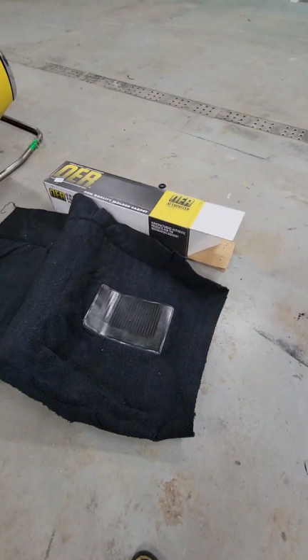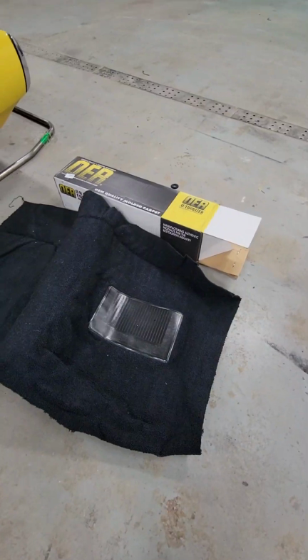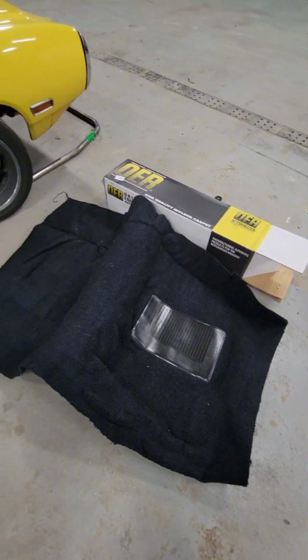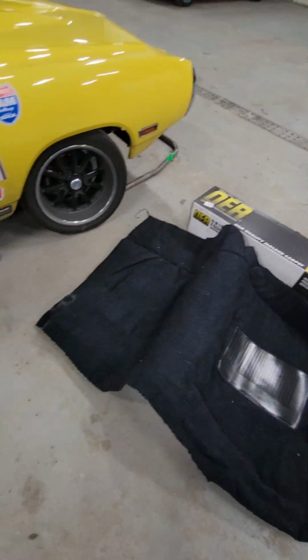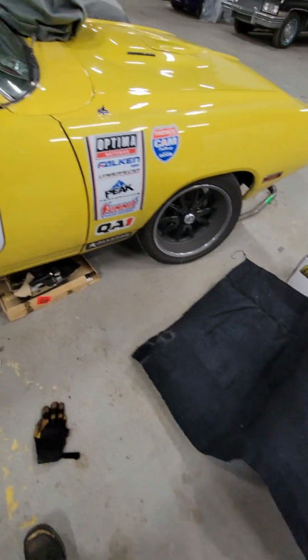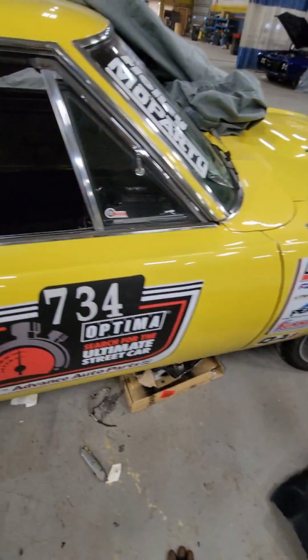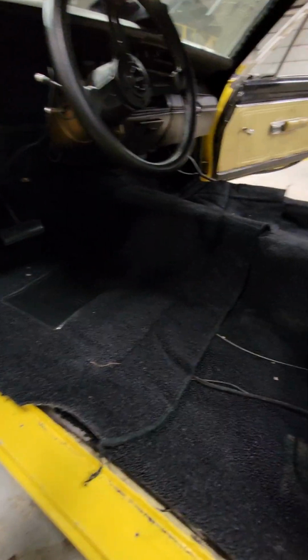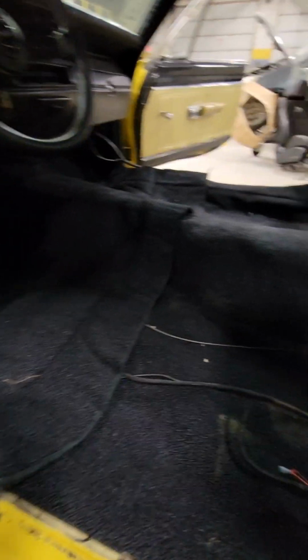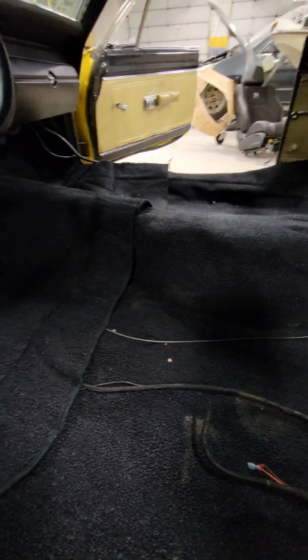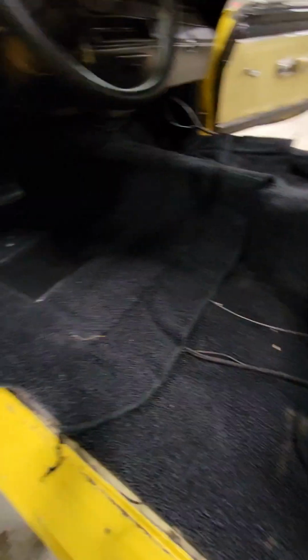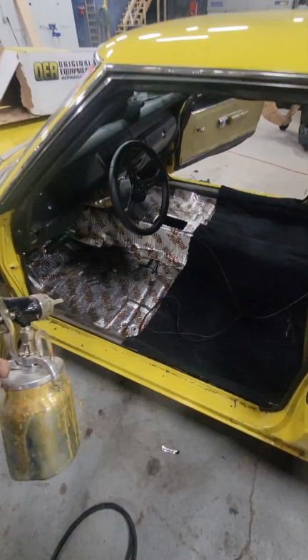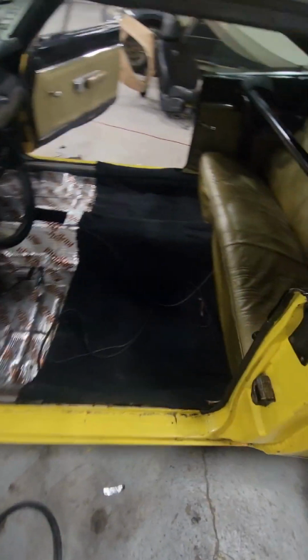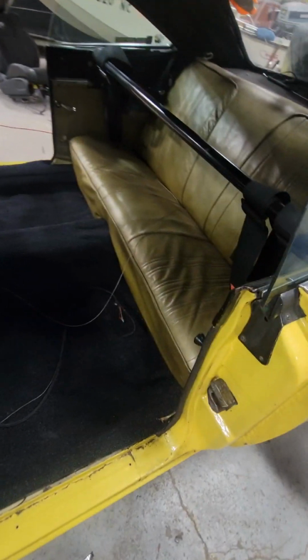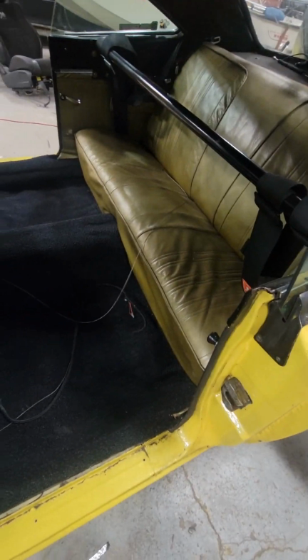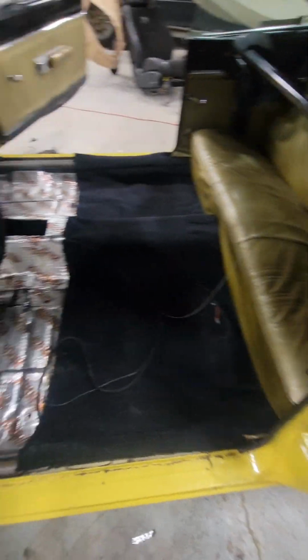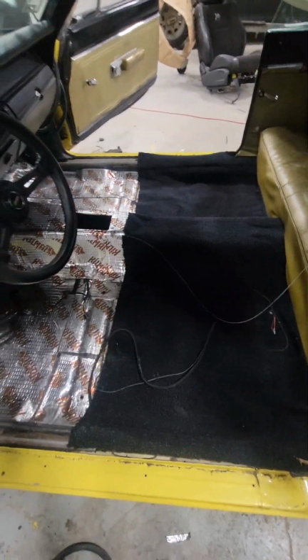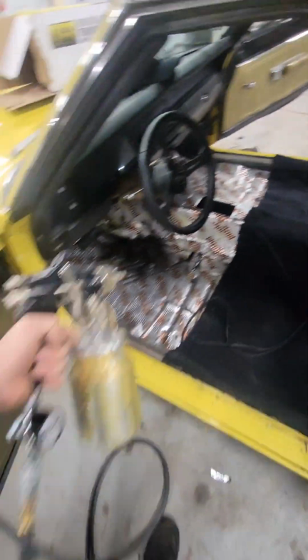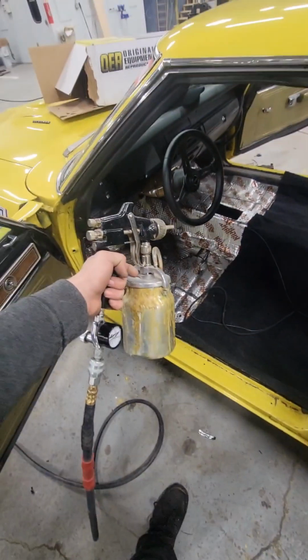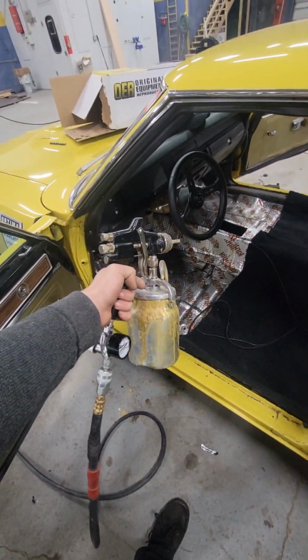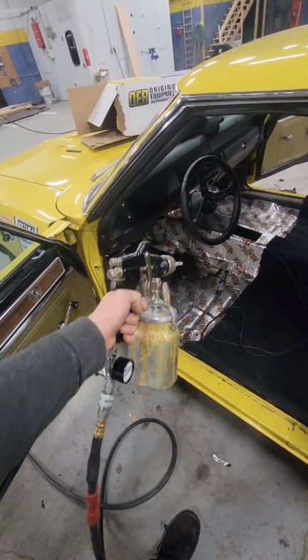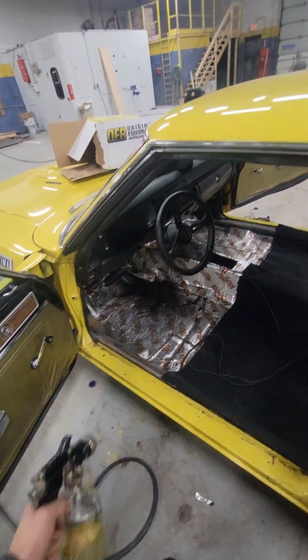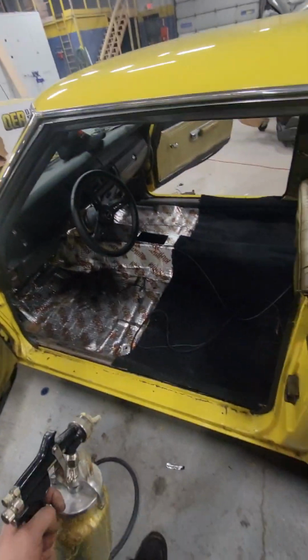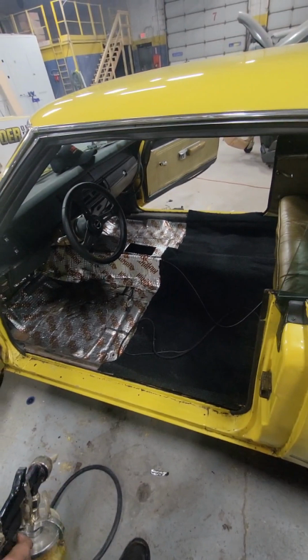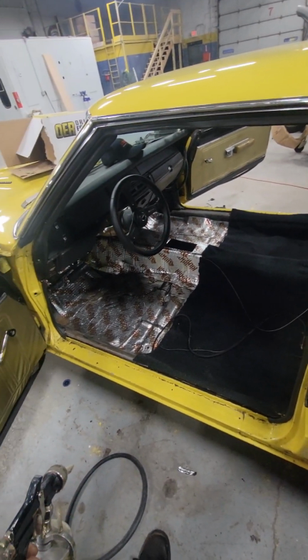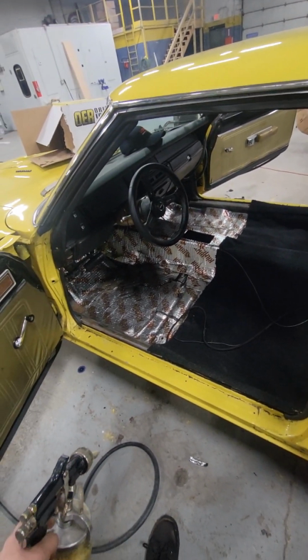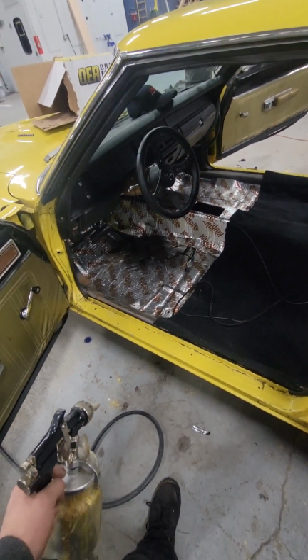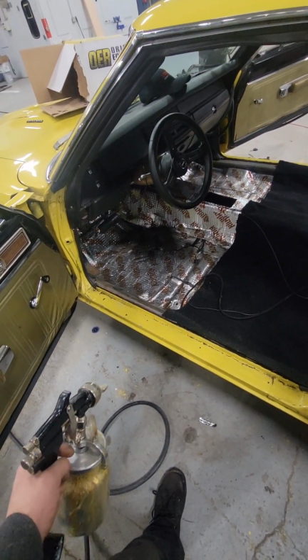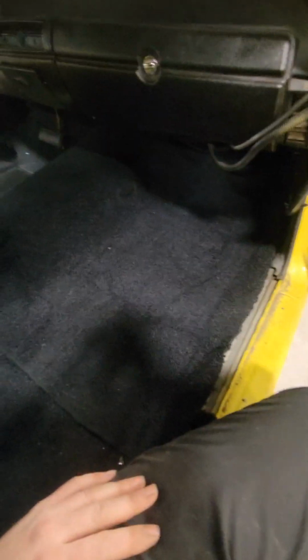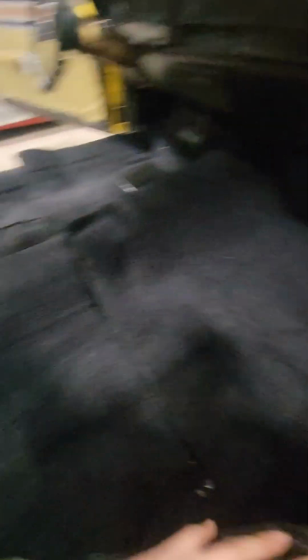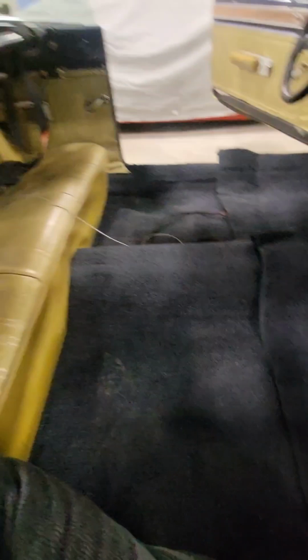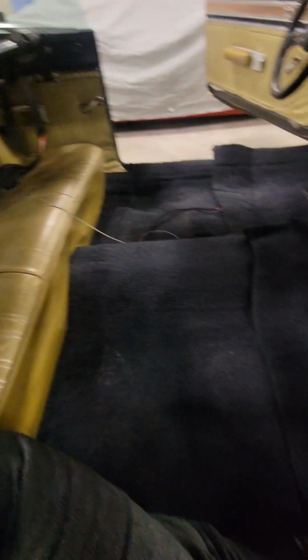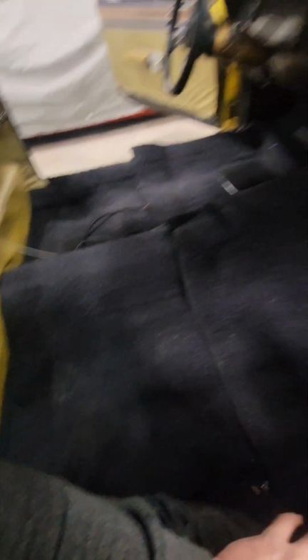New carpet for the Superbee. Carpet is kind of in there. We have new carpet, rear seat fits. We're applying glue down on the floor and on the carpet material so that way everything sticks. Carpet is in, now time for seats. I've got to cut a hole in the floor for the shifter.